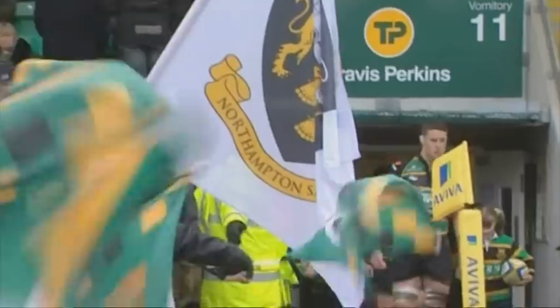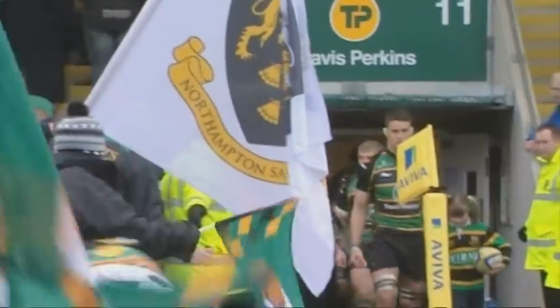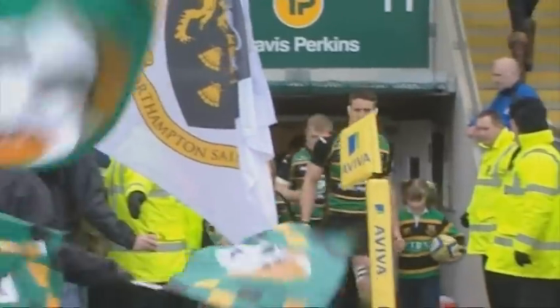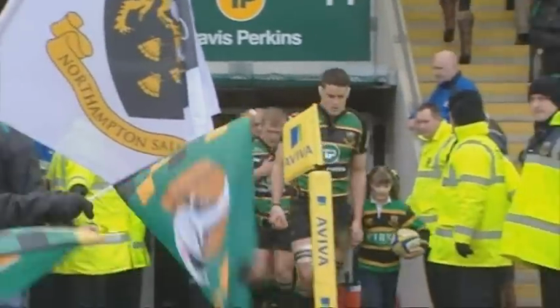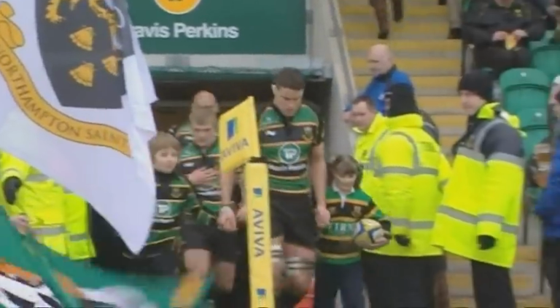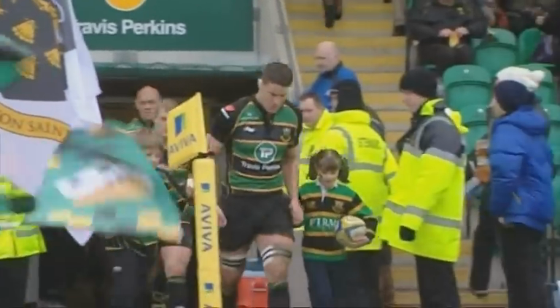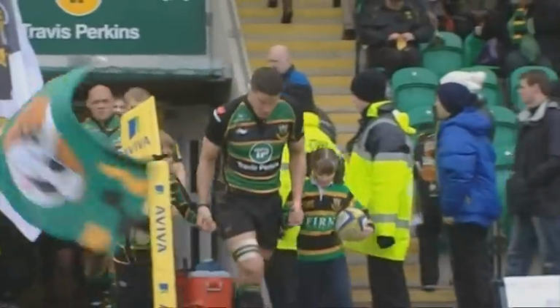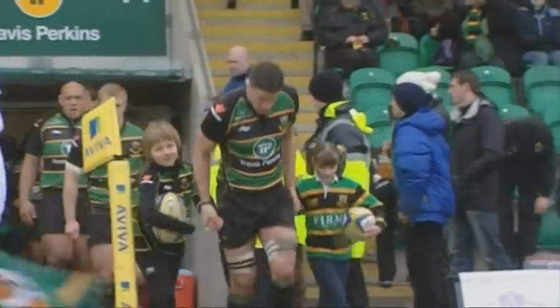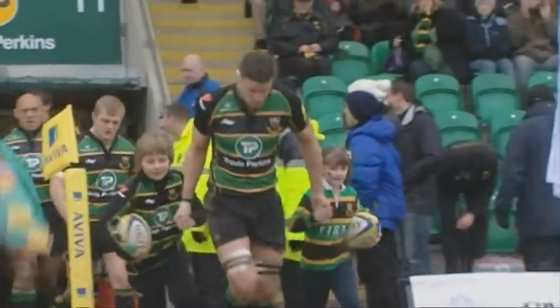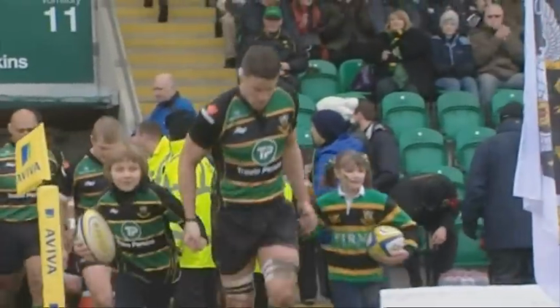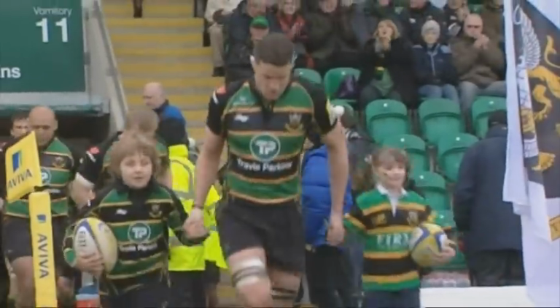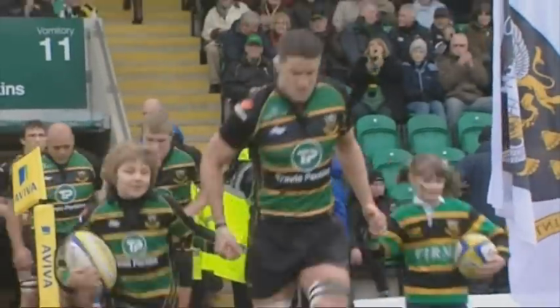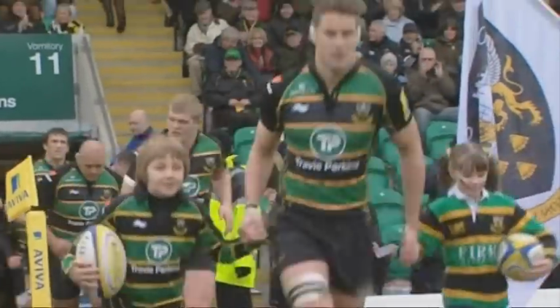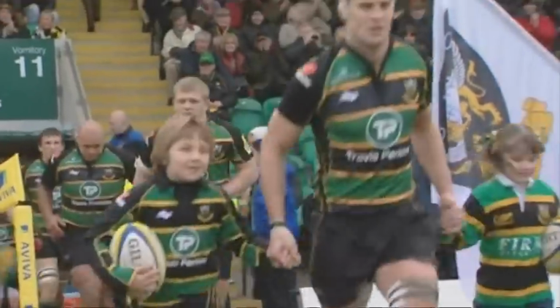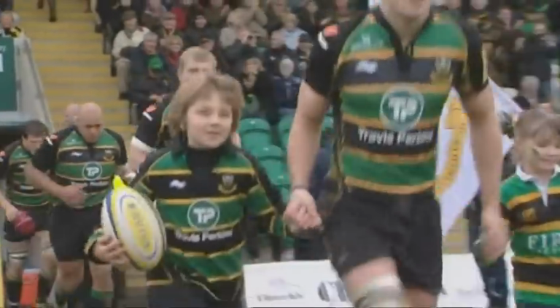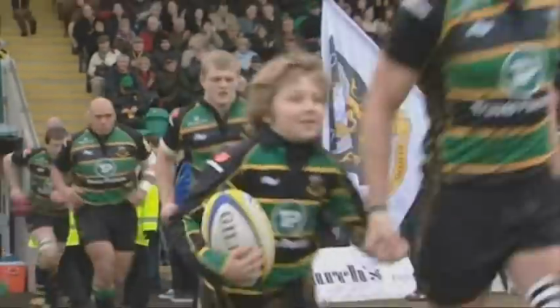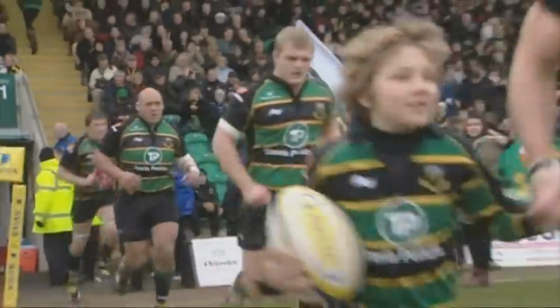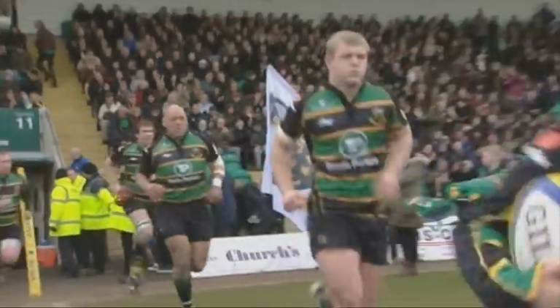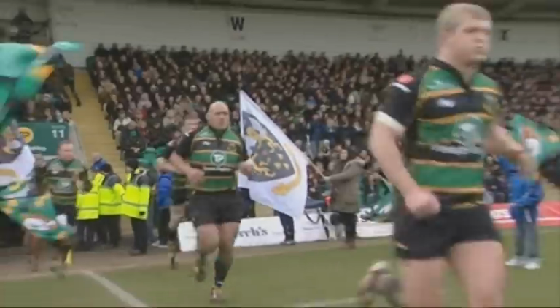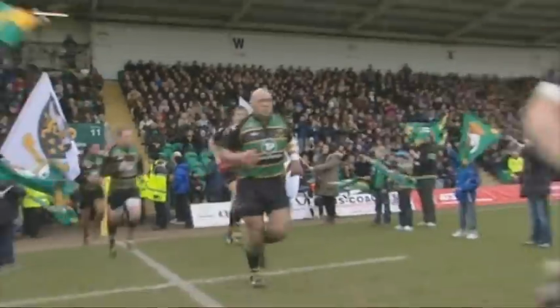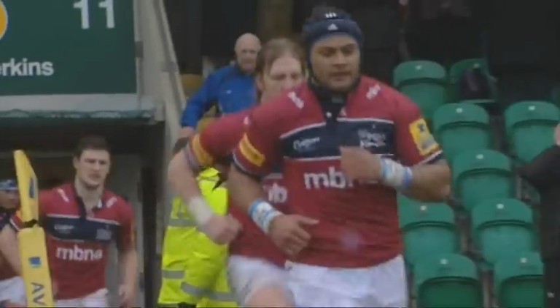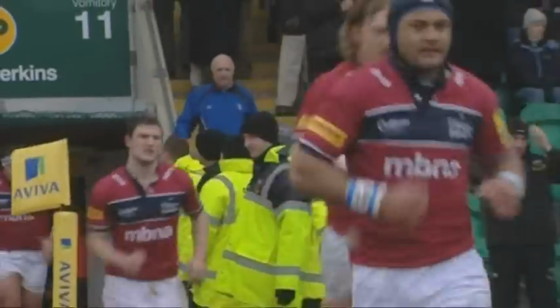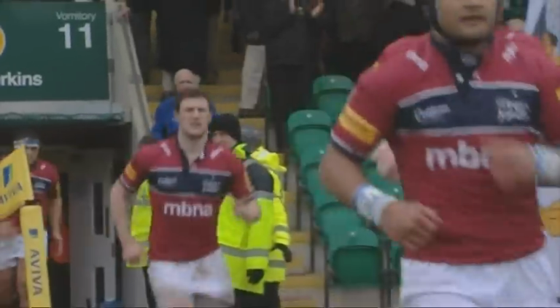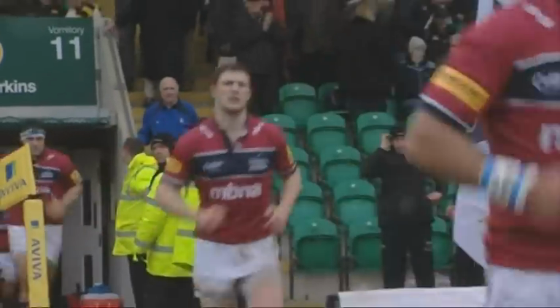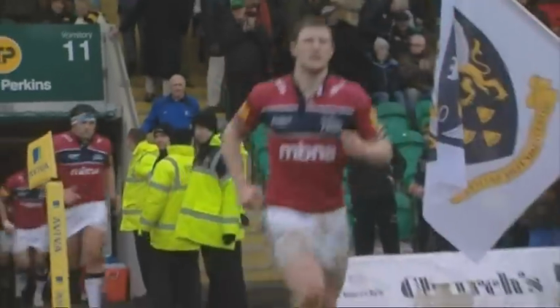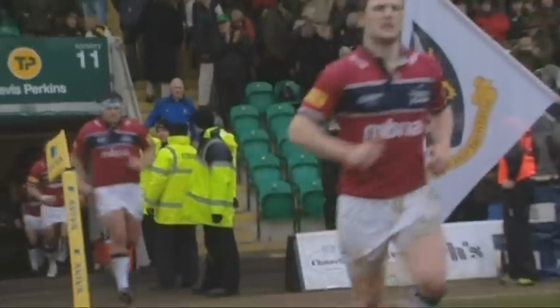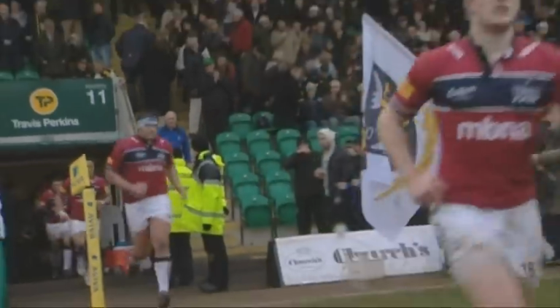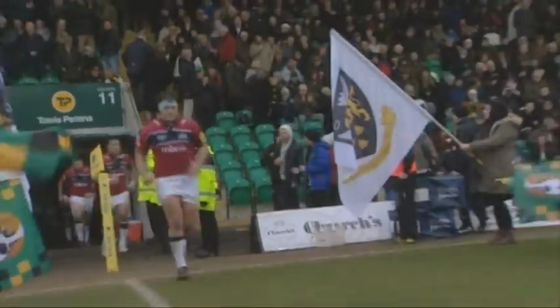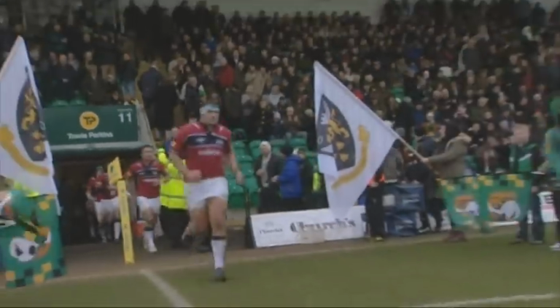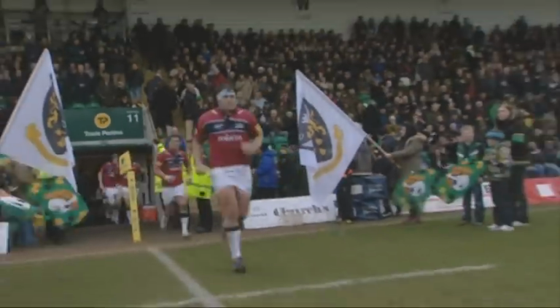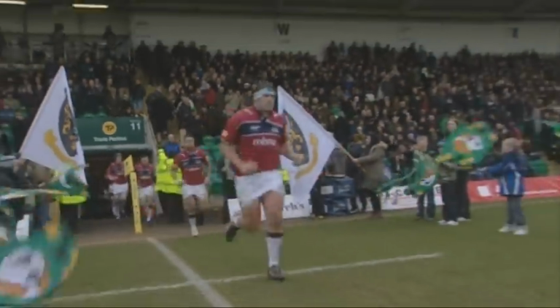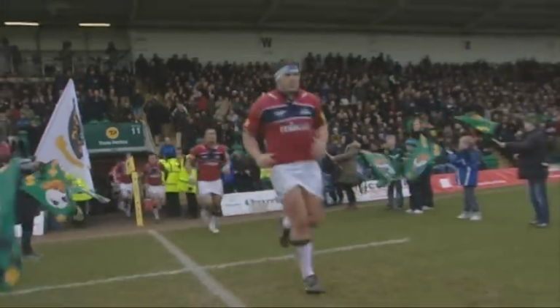Northampton welcomed Sale to Franklin's Gardens as they look to return to winning ways in their only home premiership match of the Six Nations period. Sale could go above Northampton in the table with a victory of more than seven points.